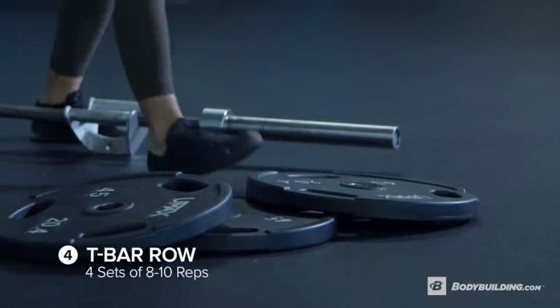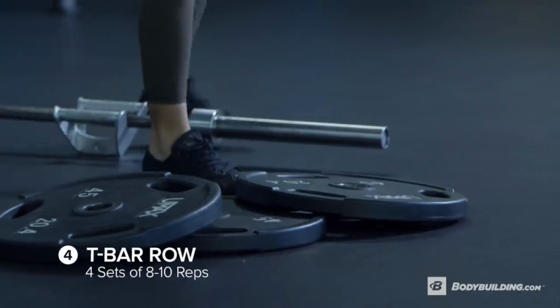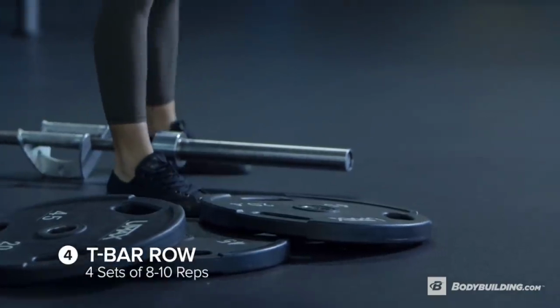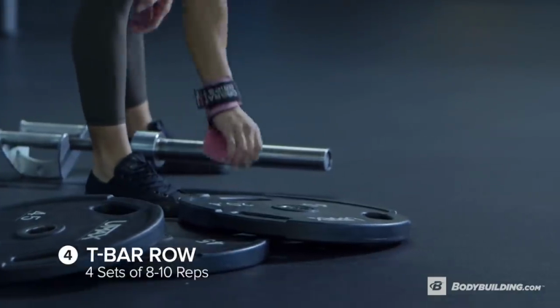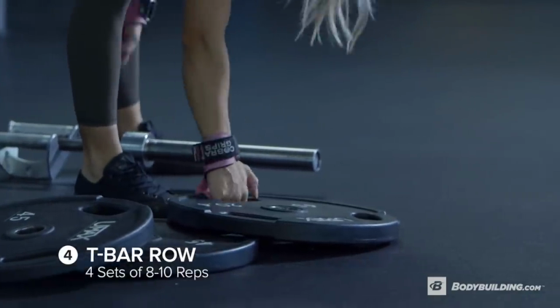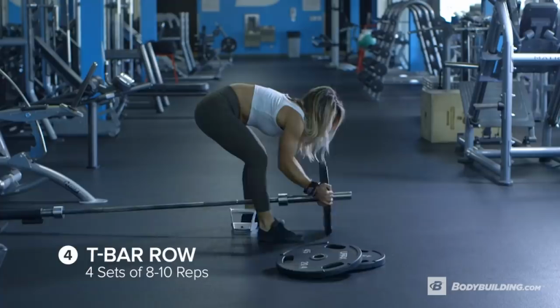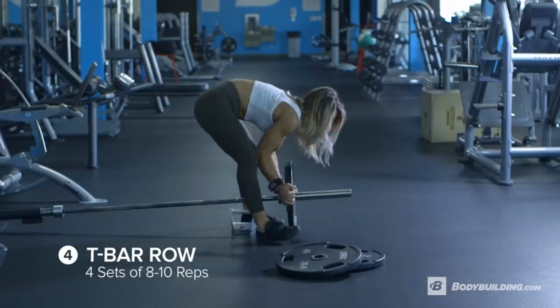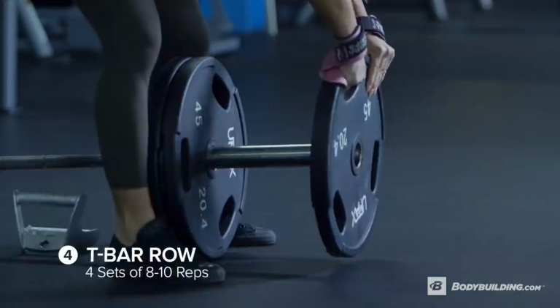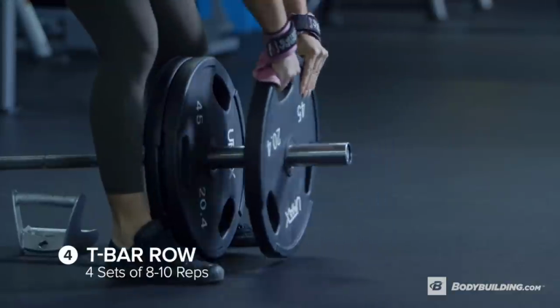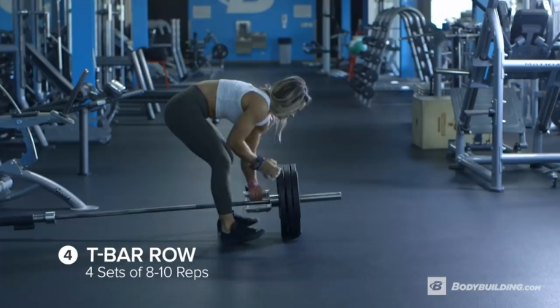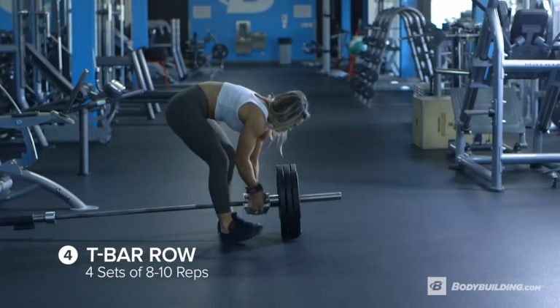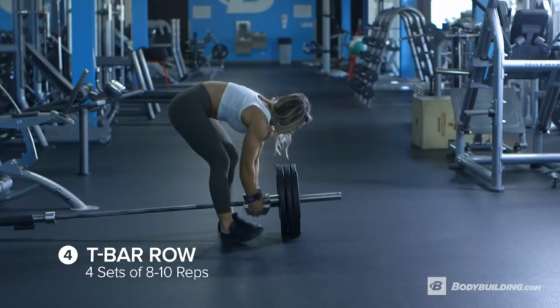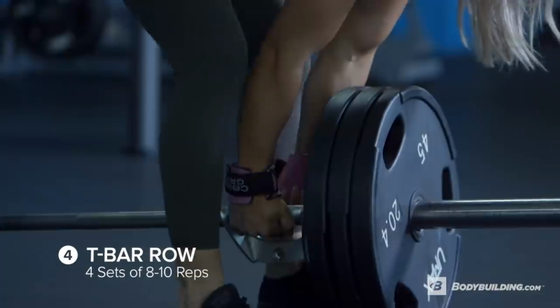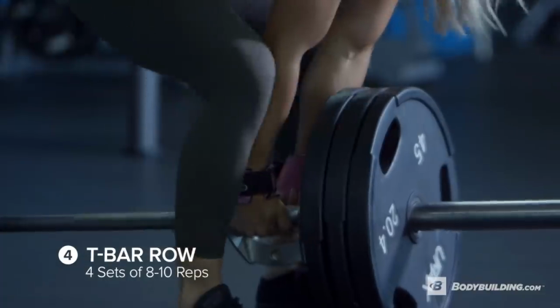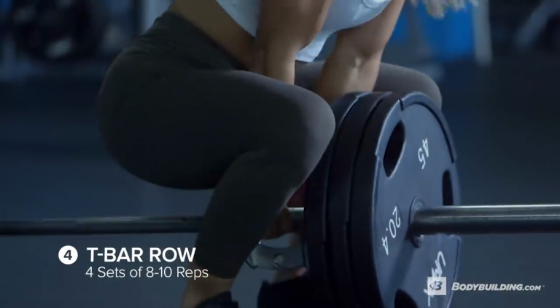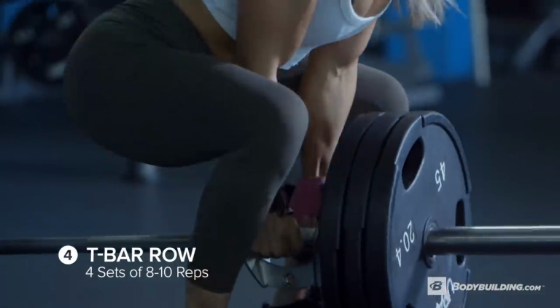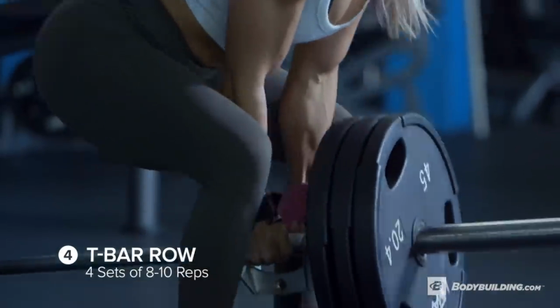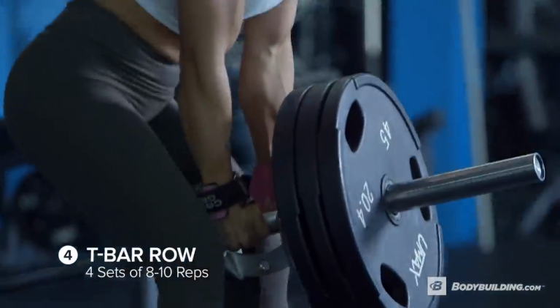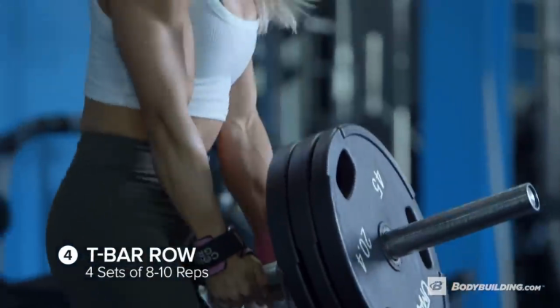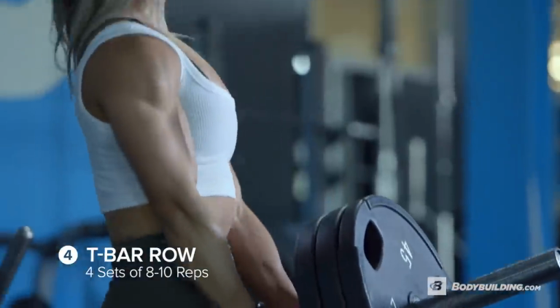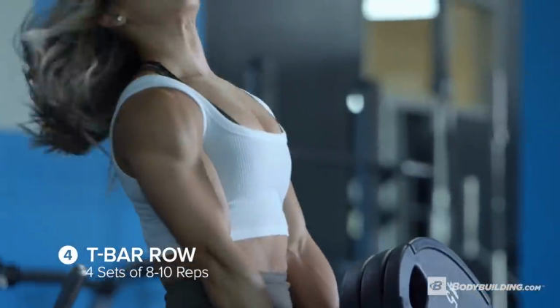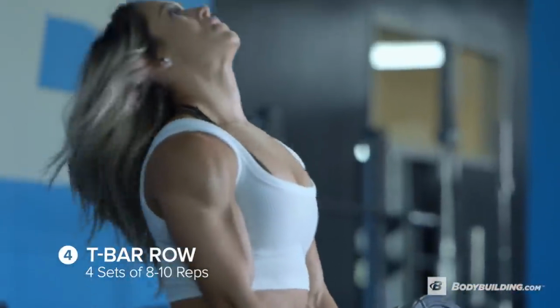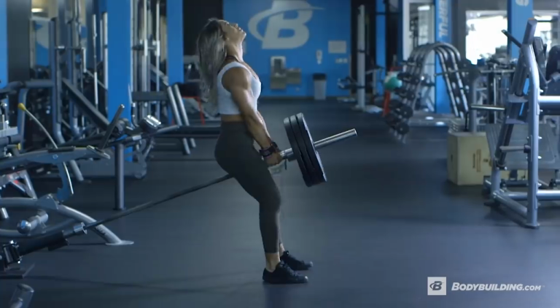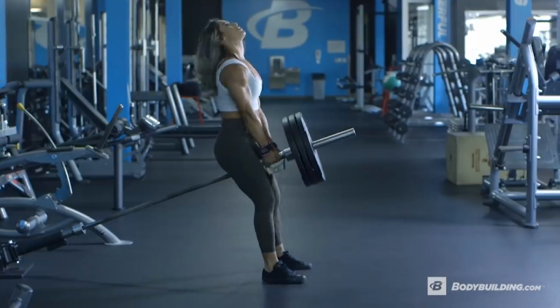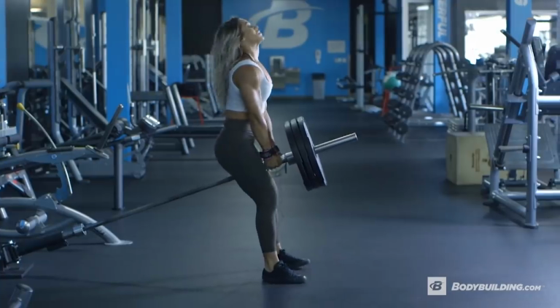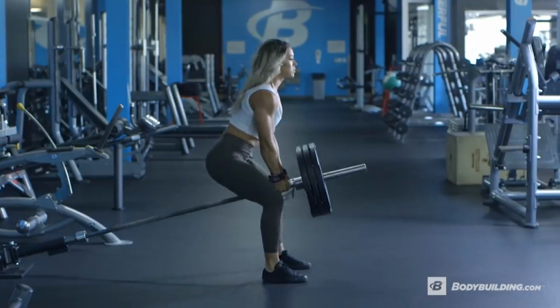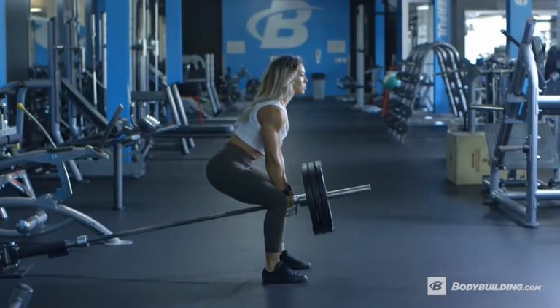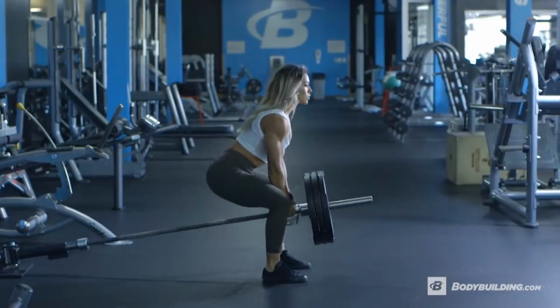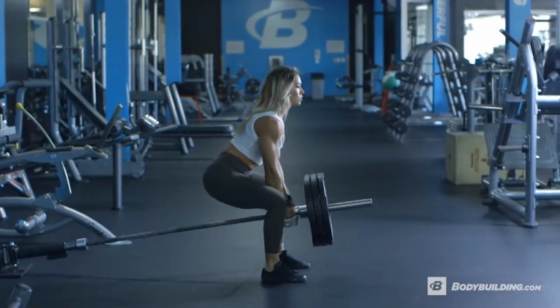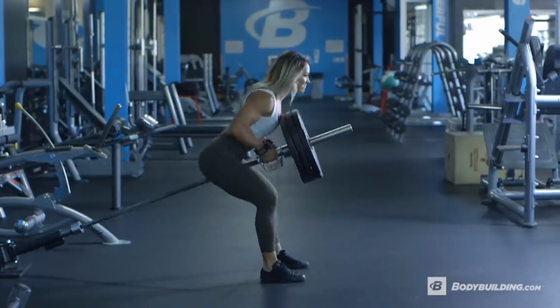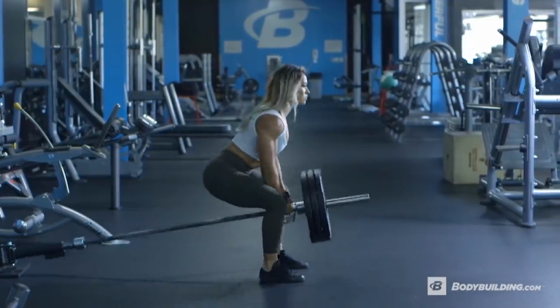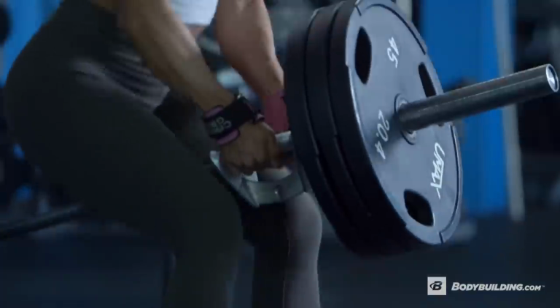Moving on to T-bar rows, we're doing four sets of 8 to 10 reps. For T-bar rows, I like to get in position, bend at a 45 degree angle, and really focus on the squeeze, keeping my elbows in.